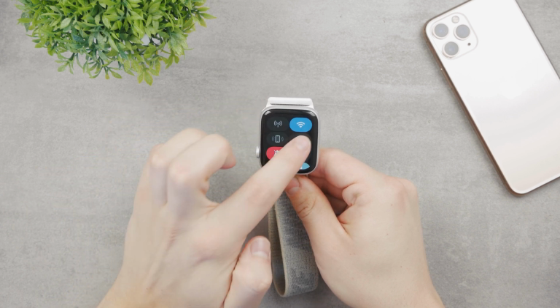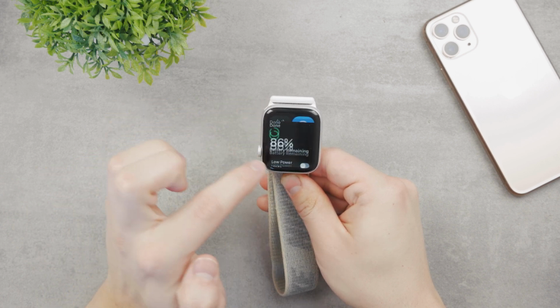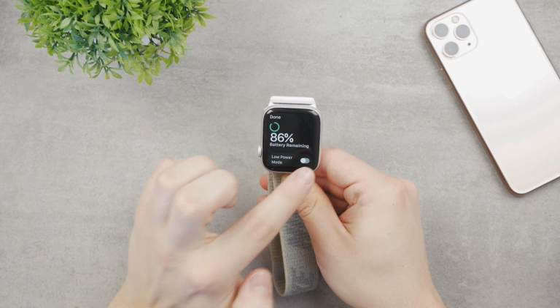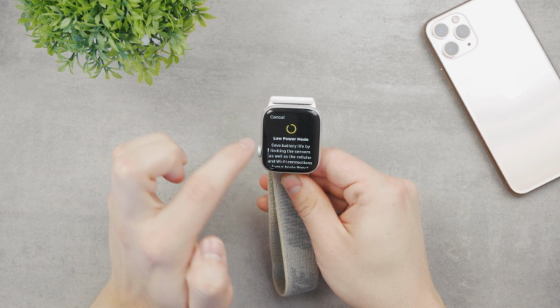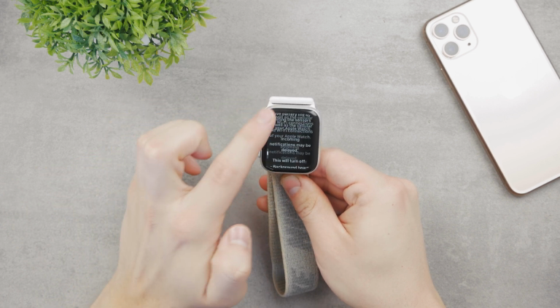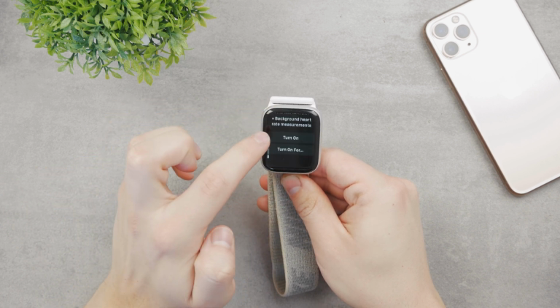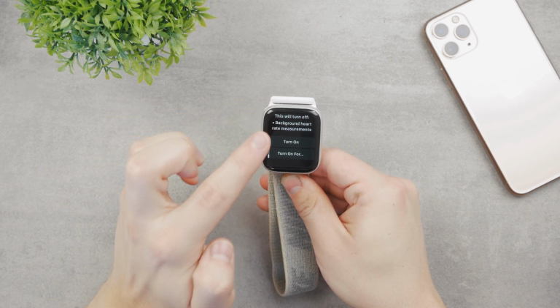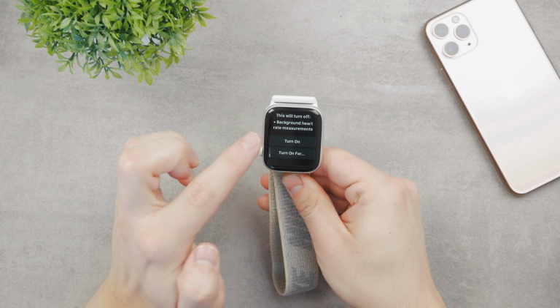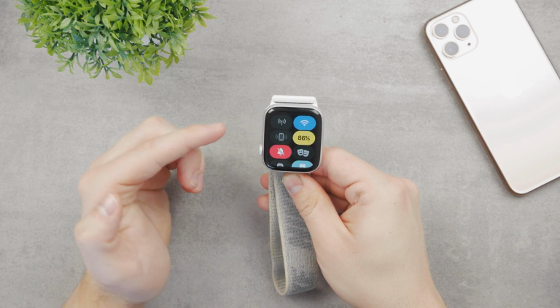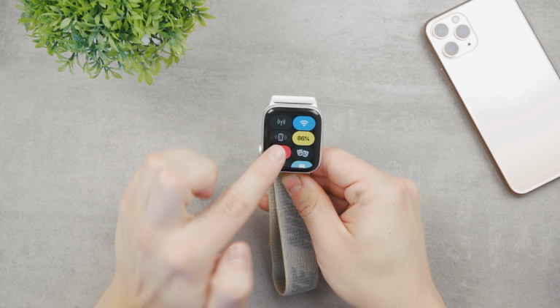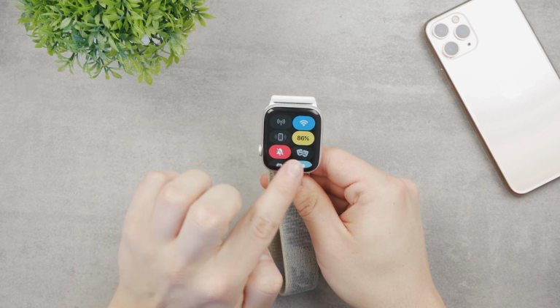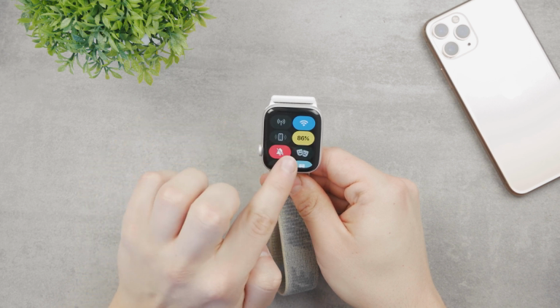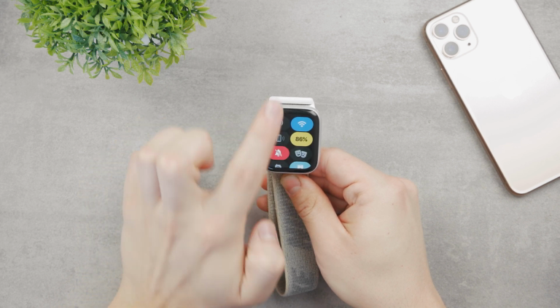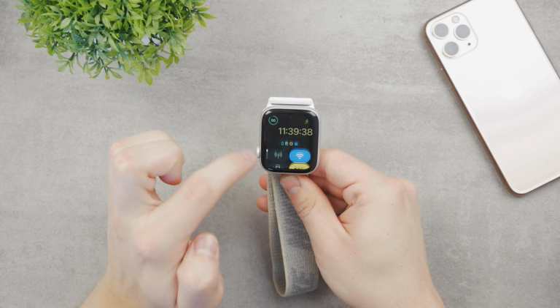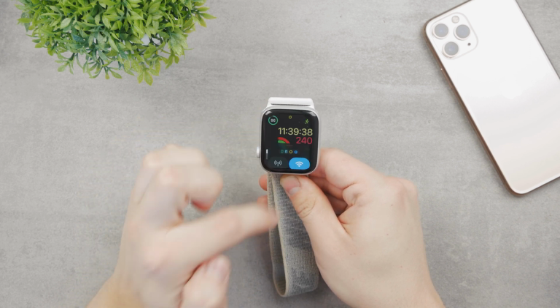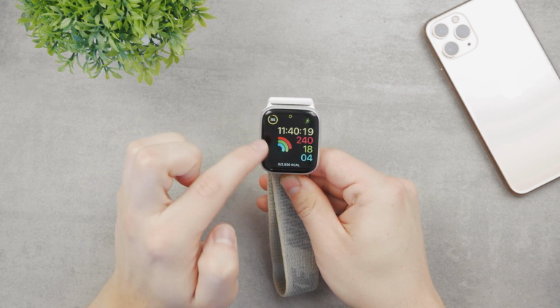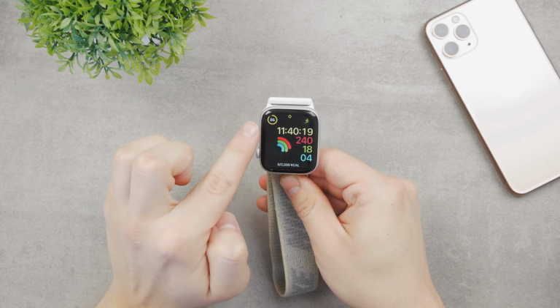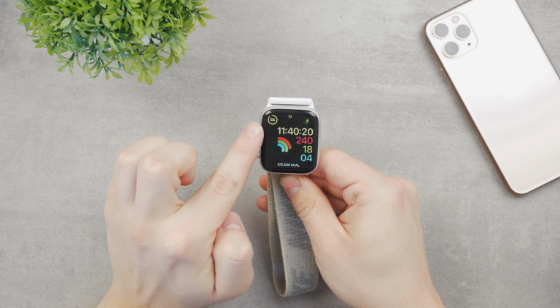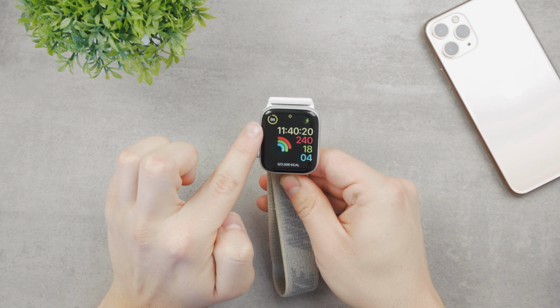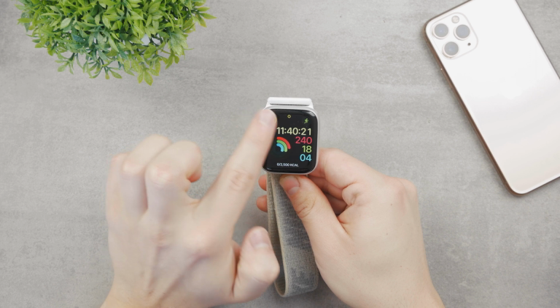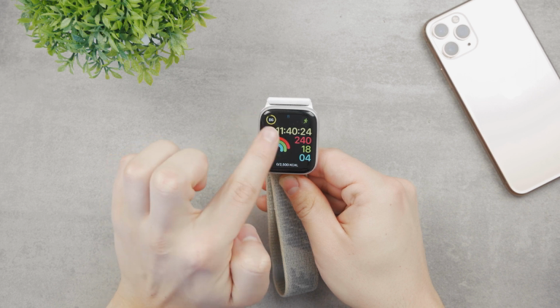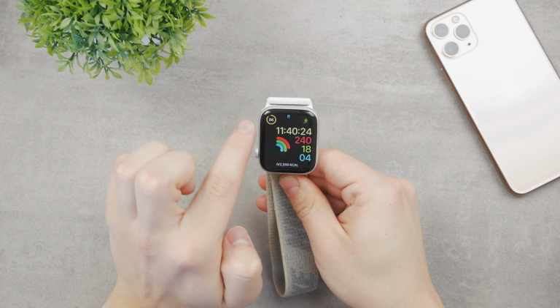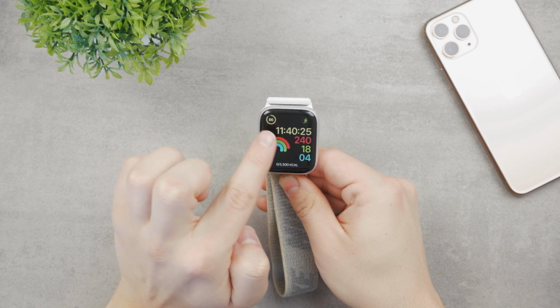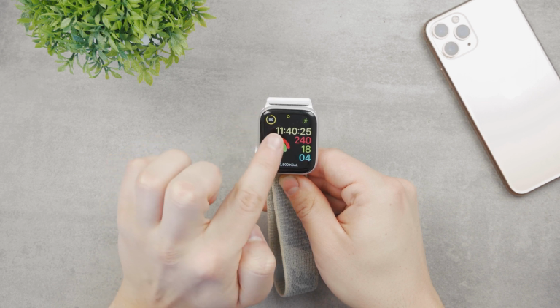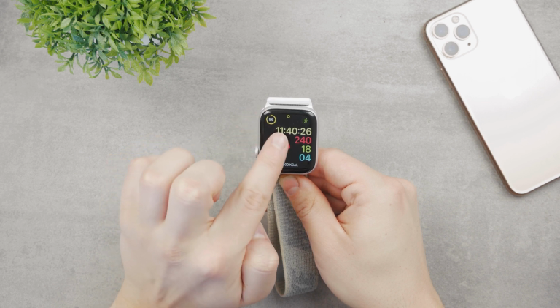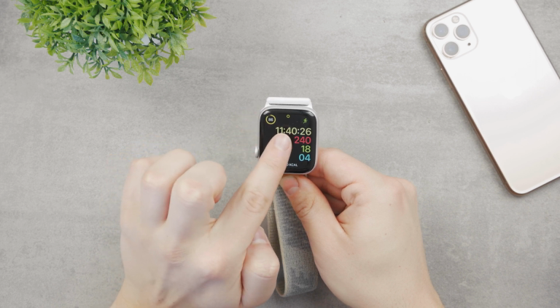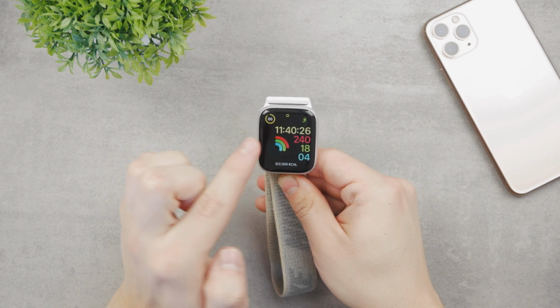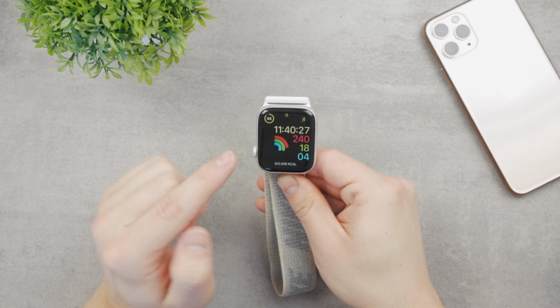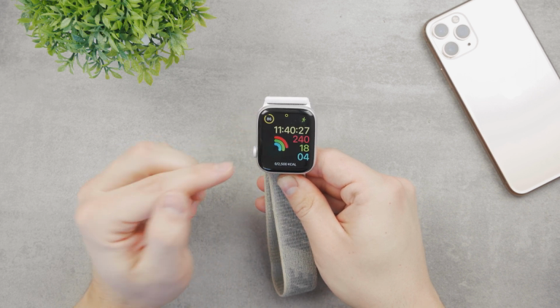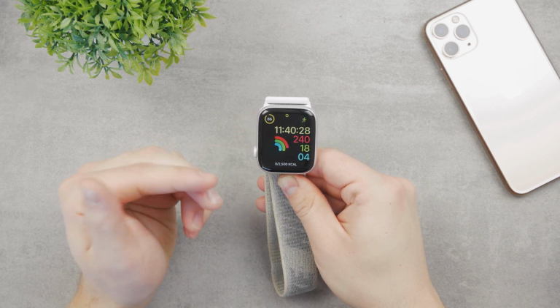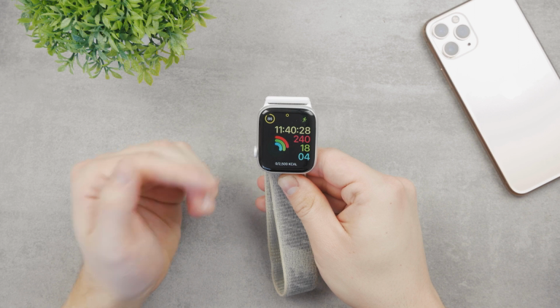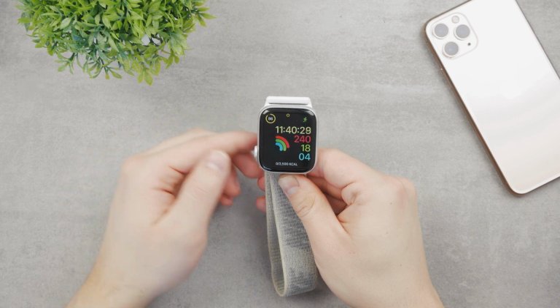So I'll turn it on, and now you can see this icon is yellow and the battery widget is yellow. We also have this little circle which is yellow to indicate that you are in Low Power Mode.